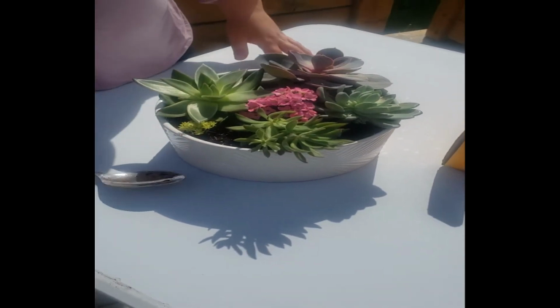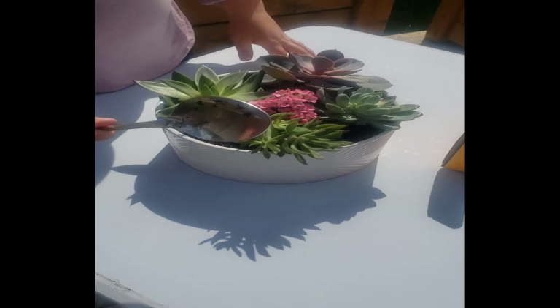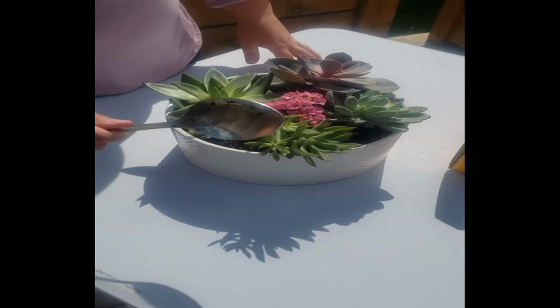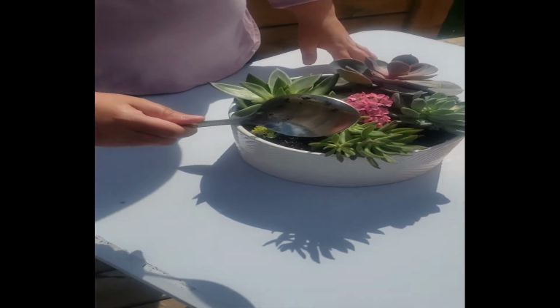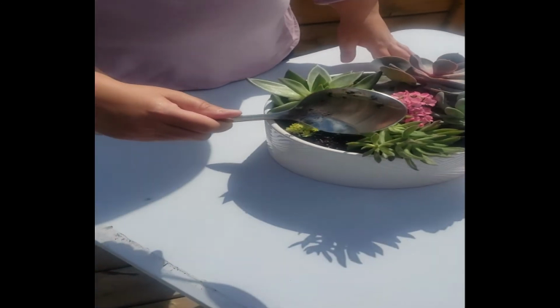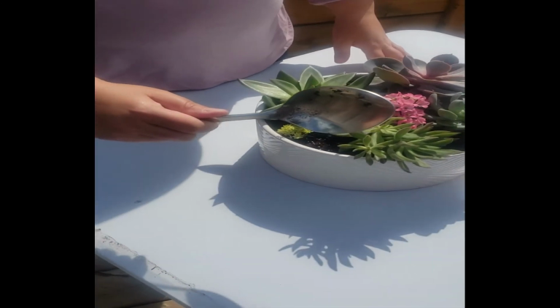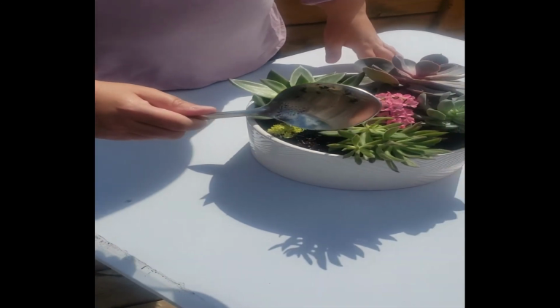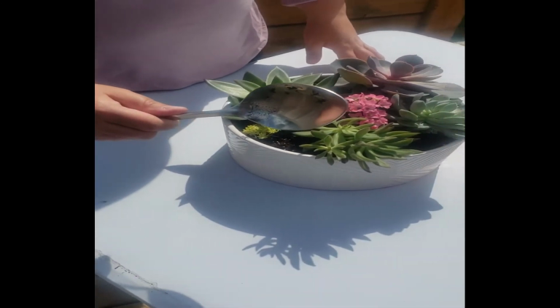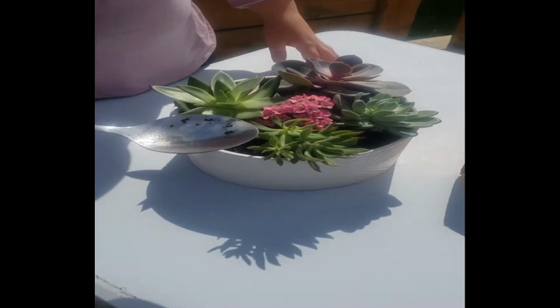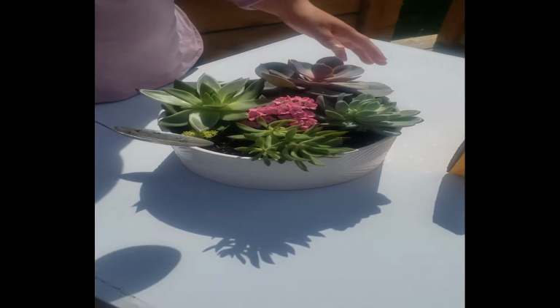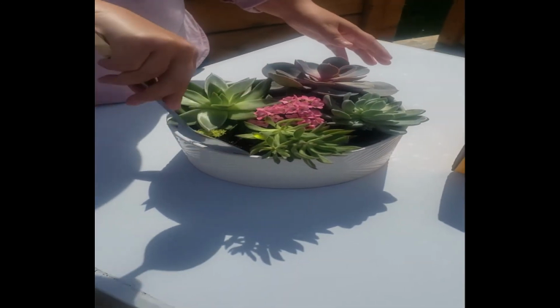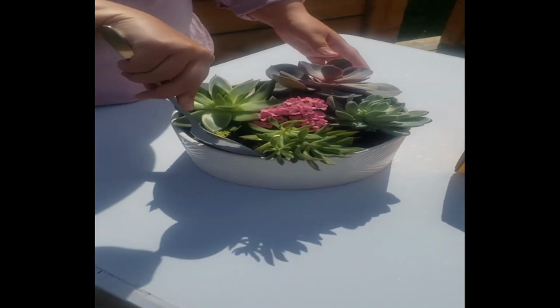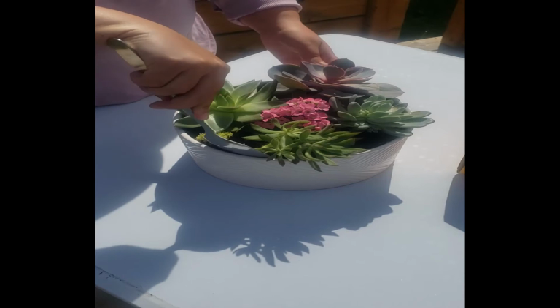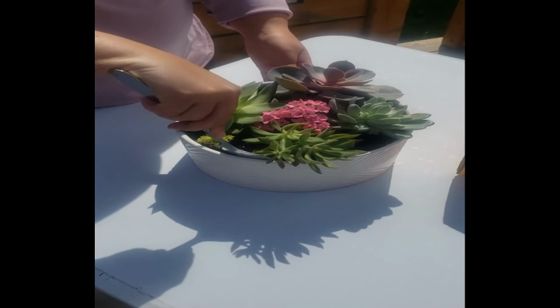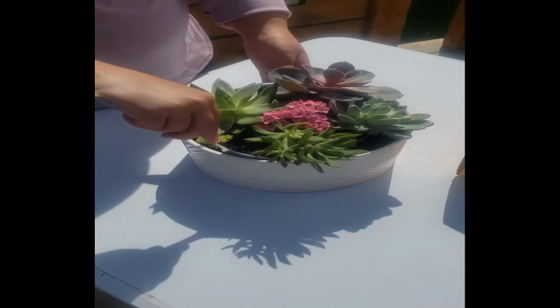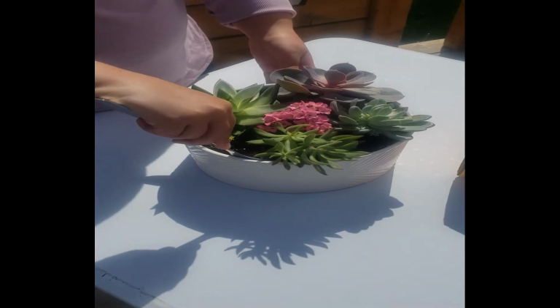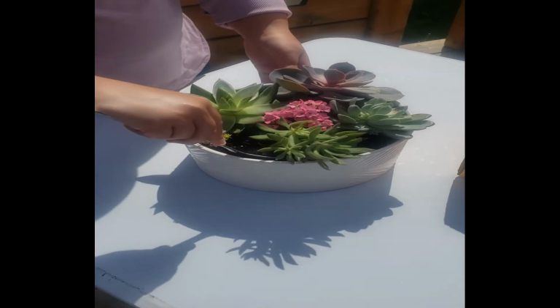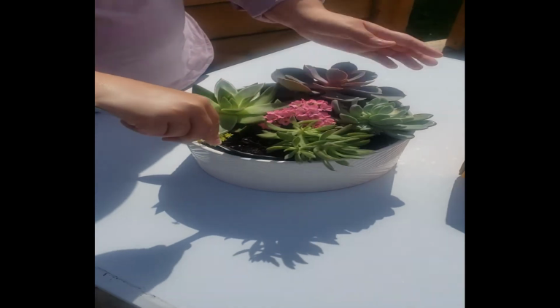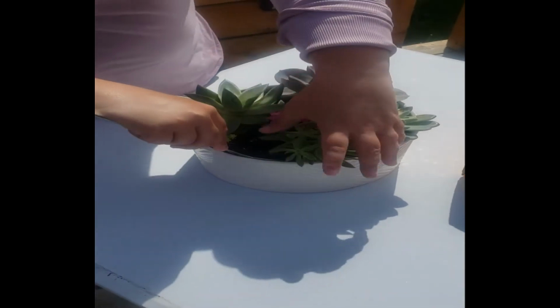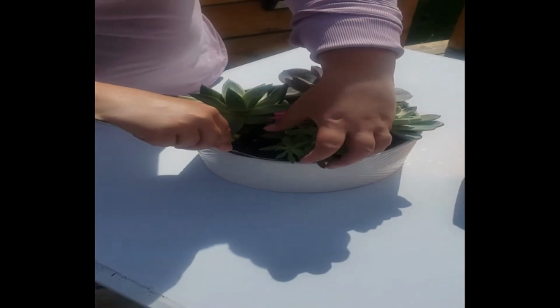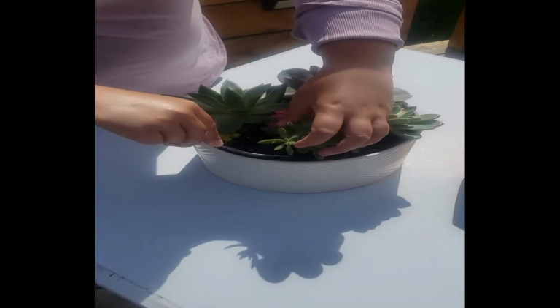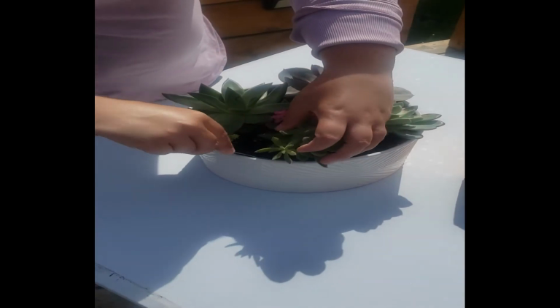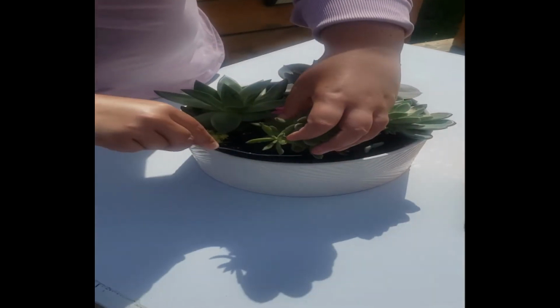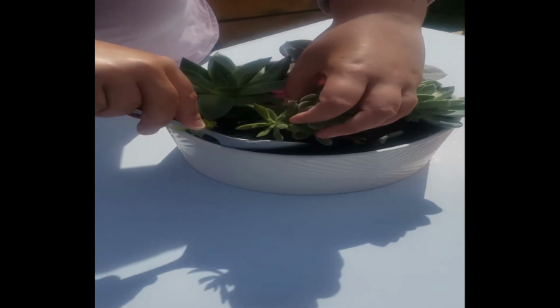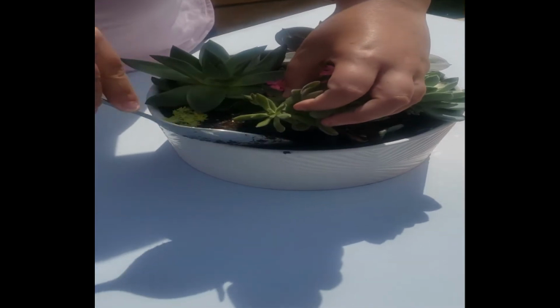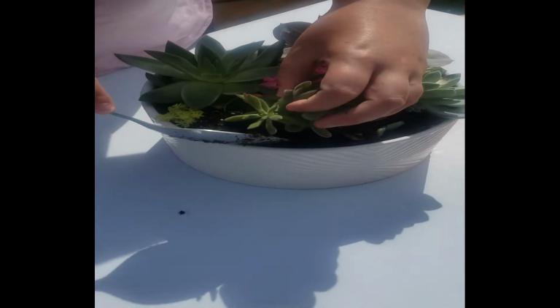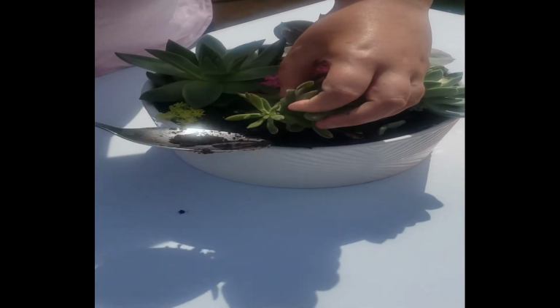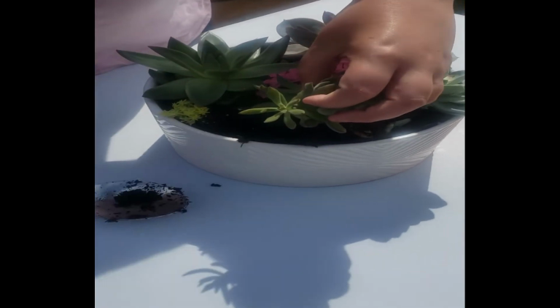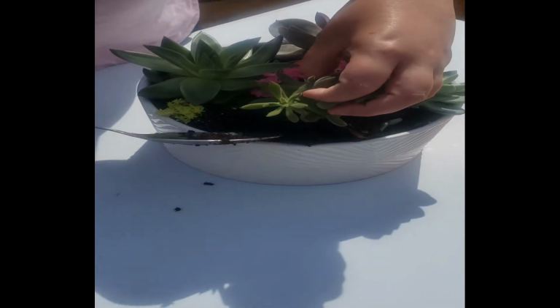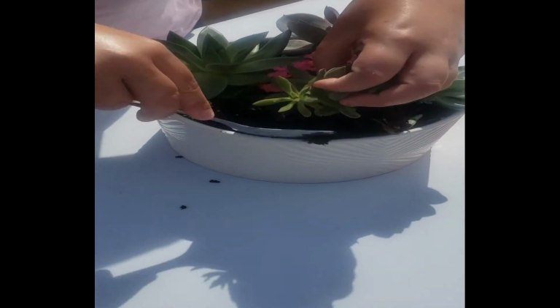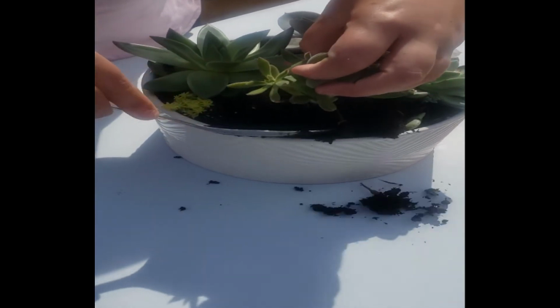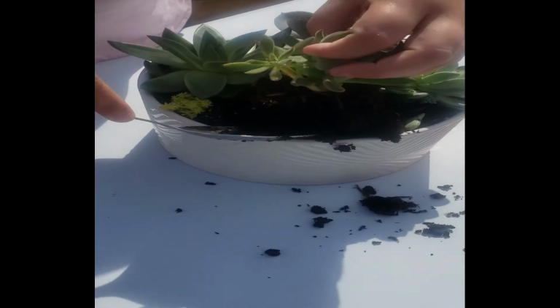I'm going to use my super fancy gardening tool today — a spoon. I'm going to dig deep under the soil and remove the plants one by one. I'm not sure what kind this one is, but if you know, leave a comment down below.